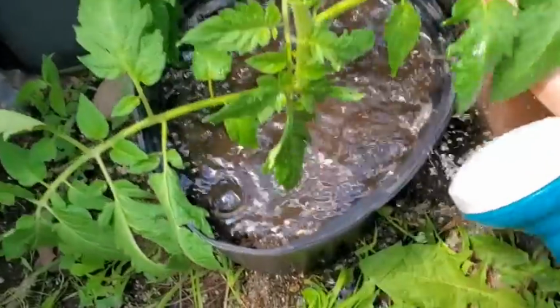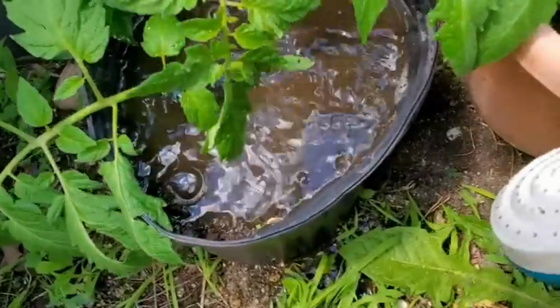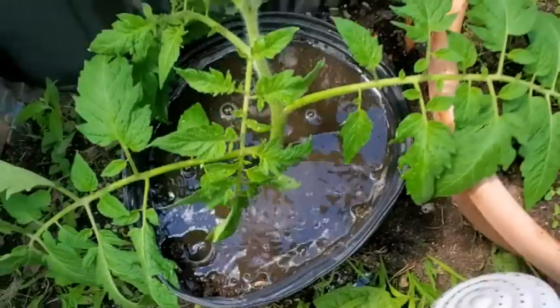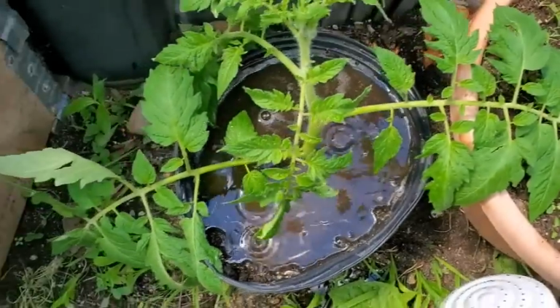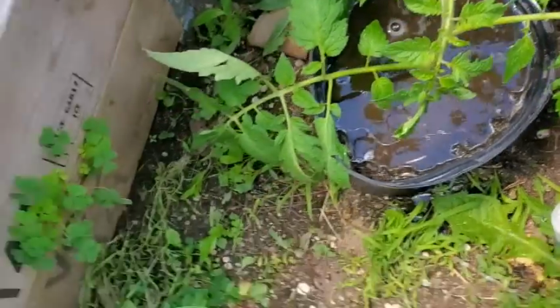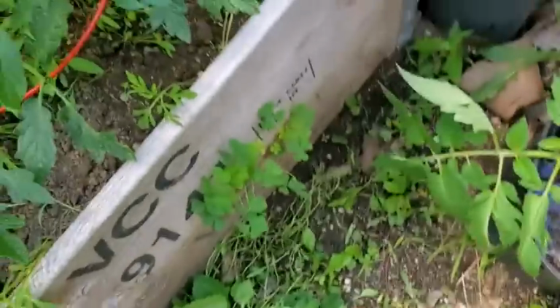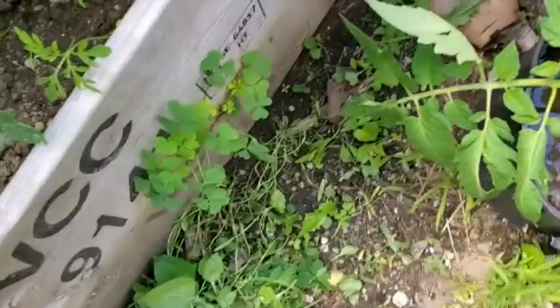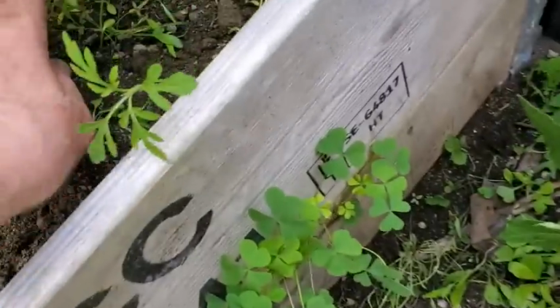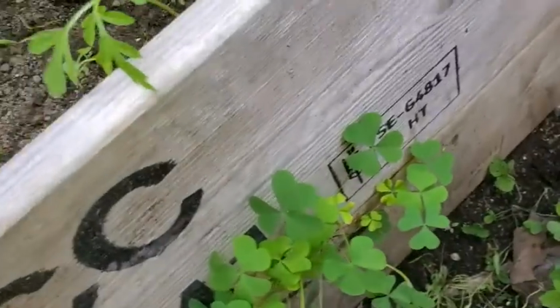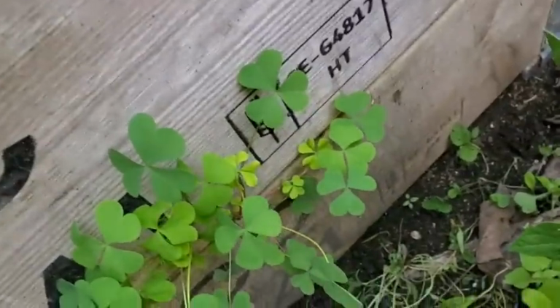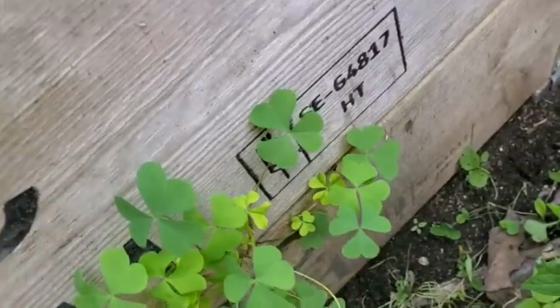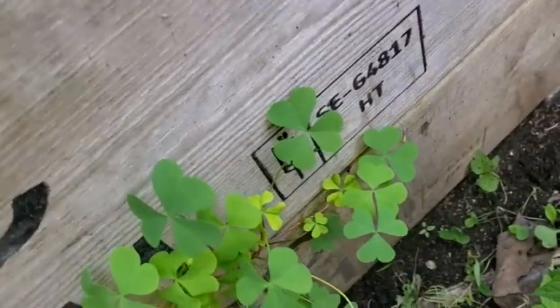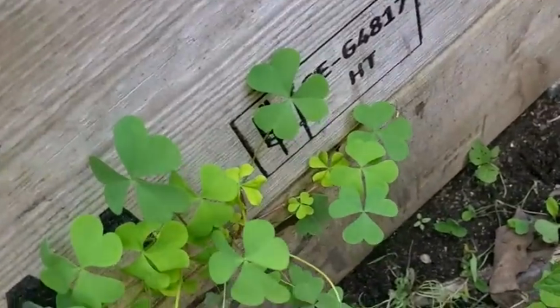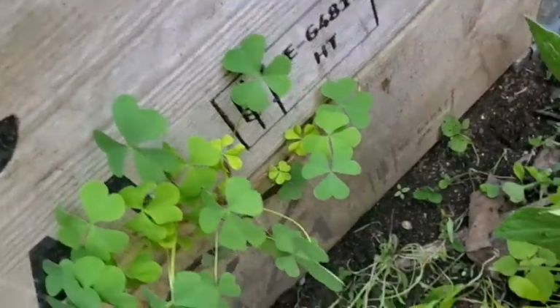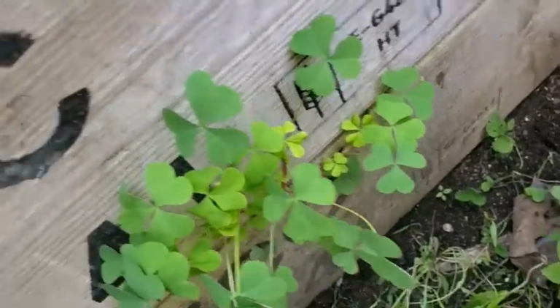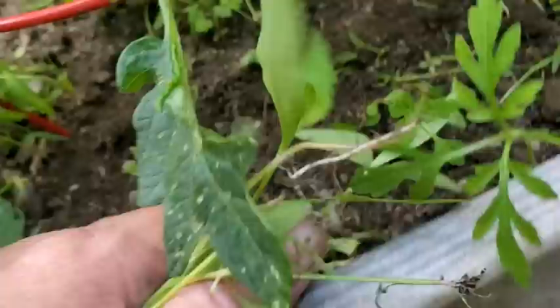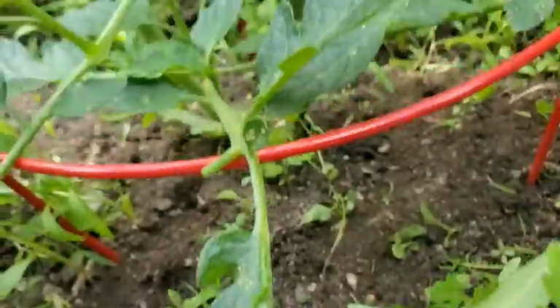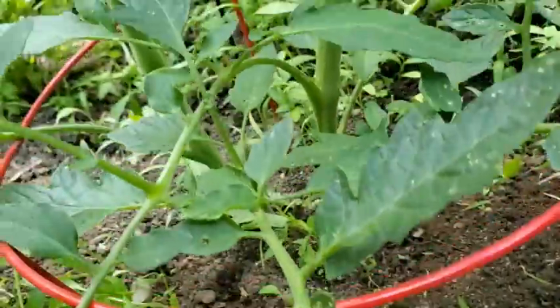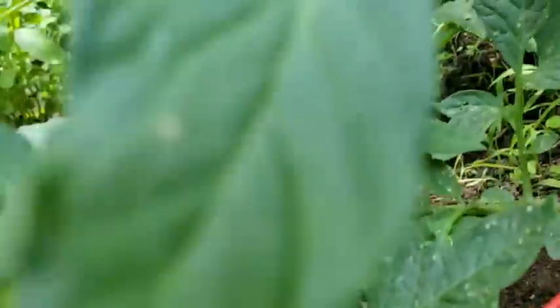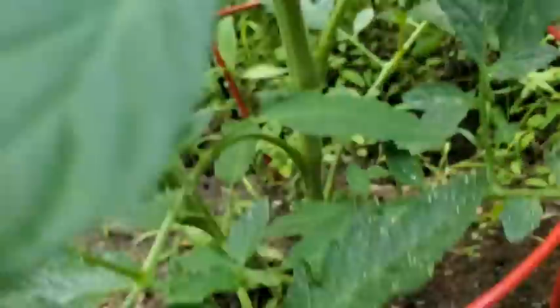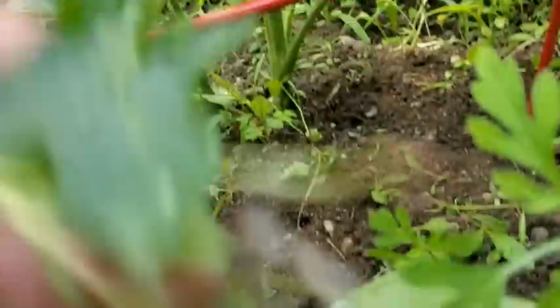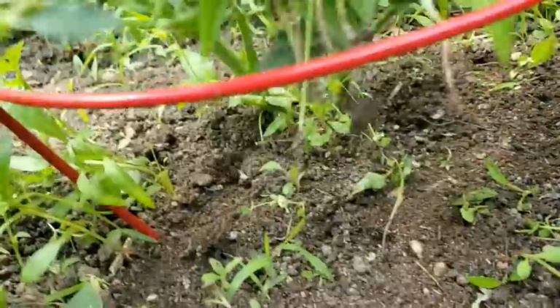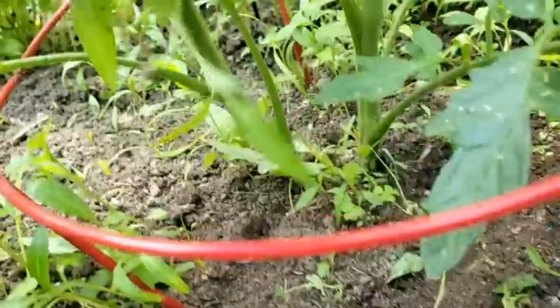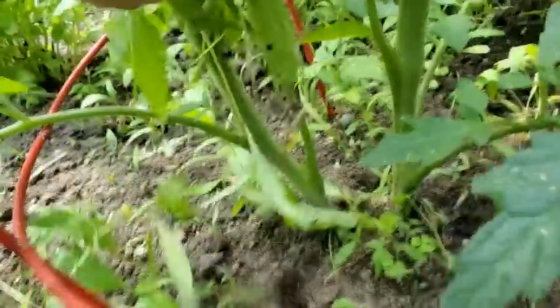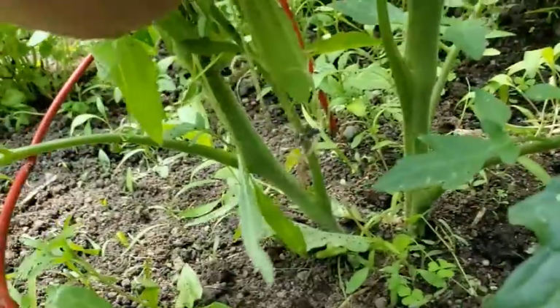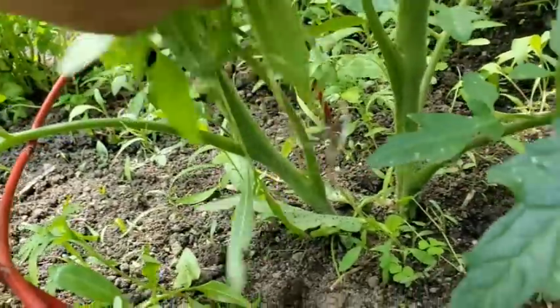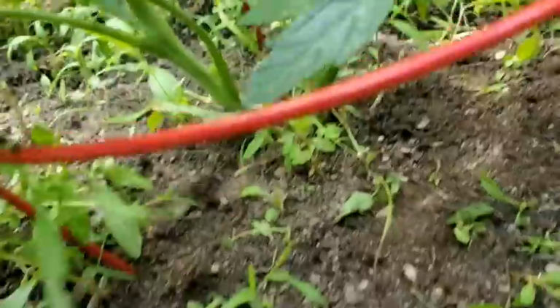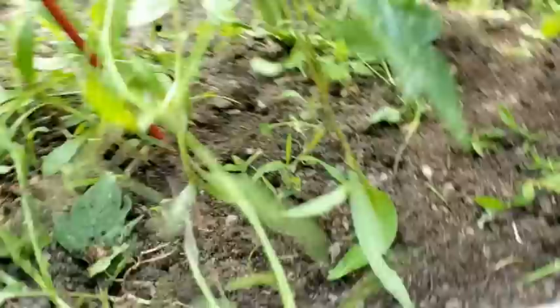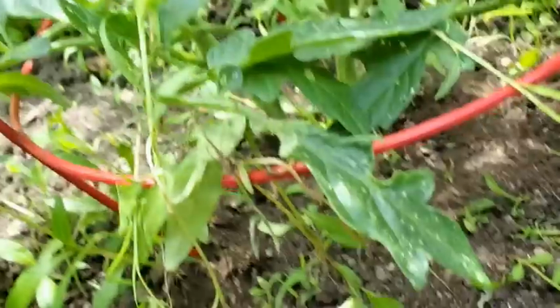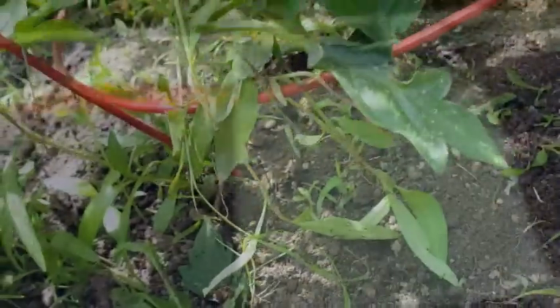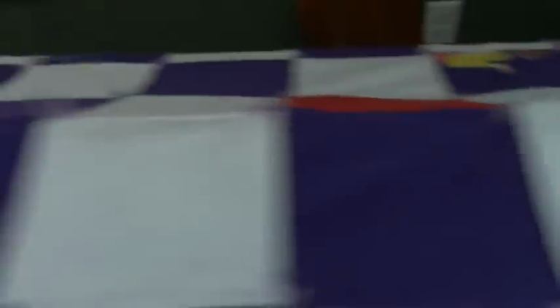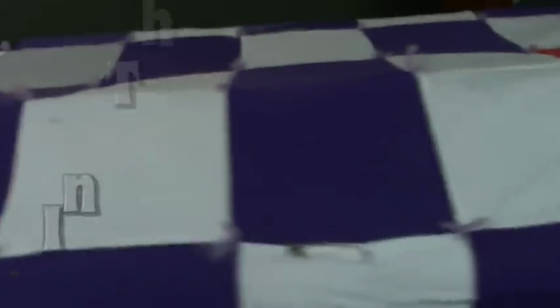You want to give that lots of water now. When I was planting my baby tomato plants over here, I accidentally planted two together — well, we'll just let them go.